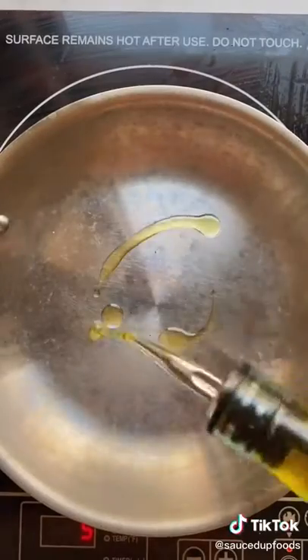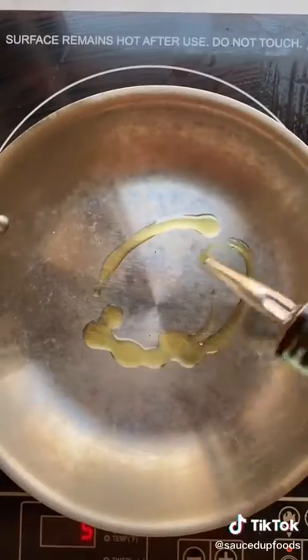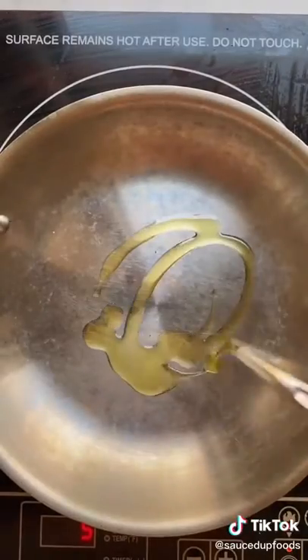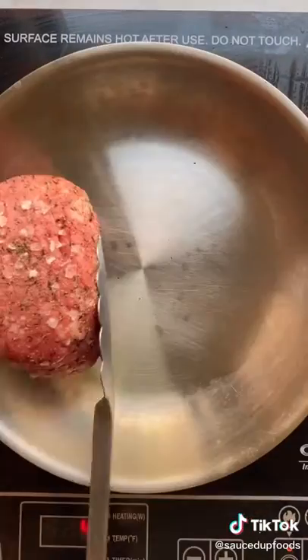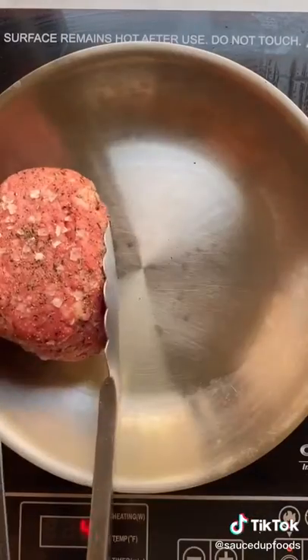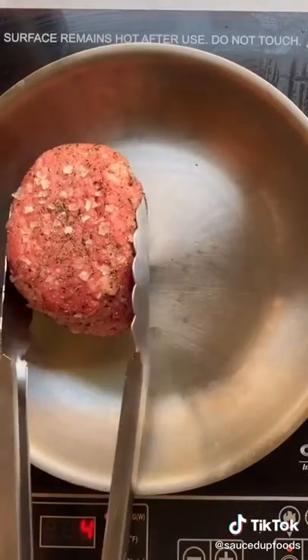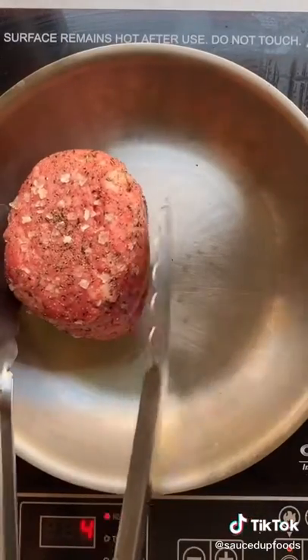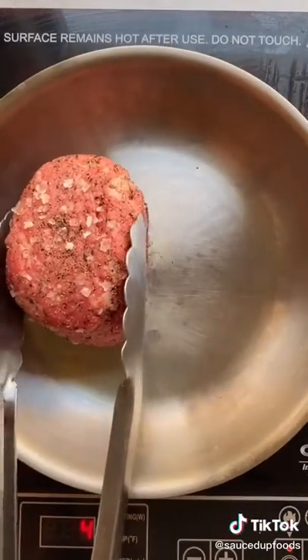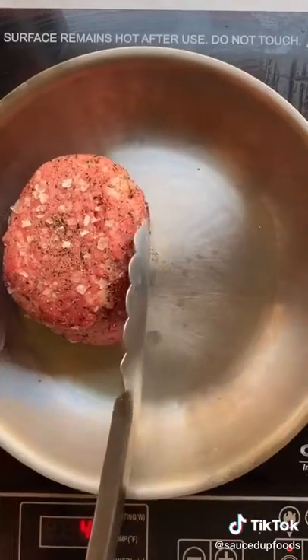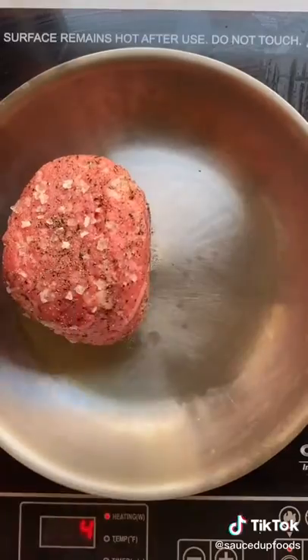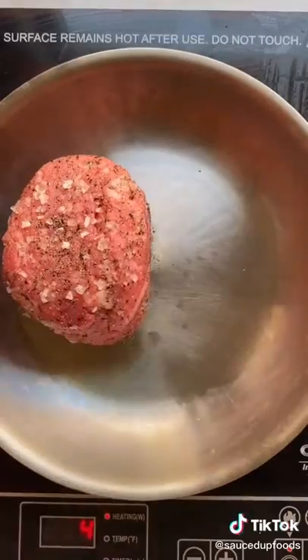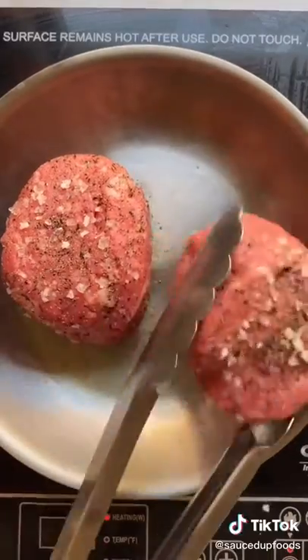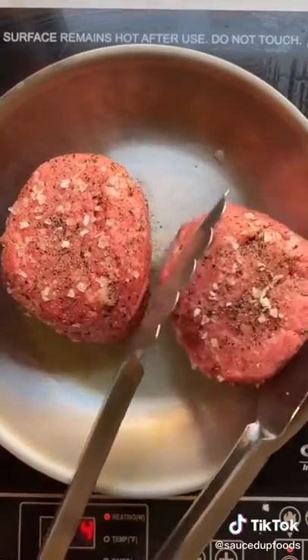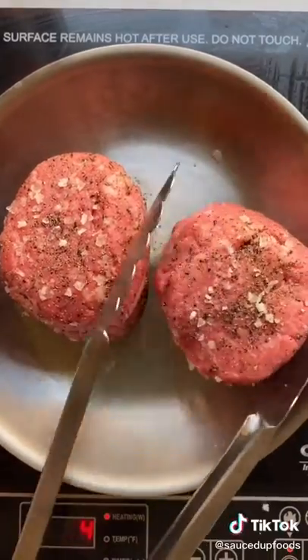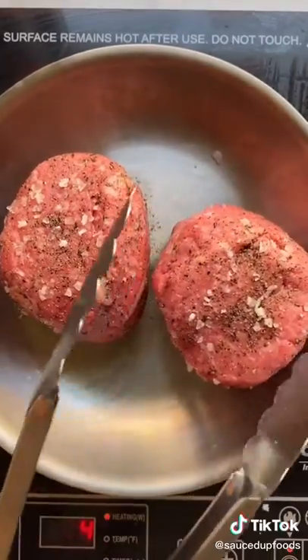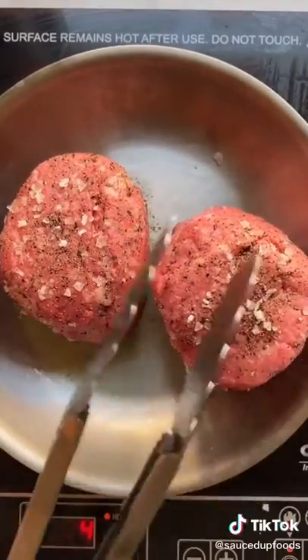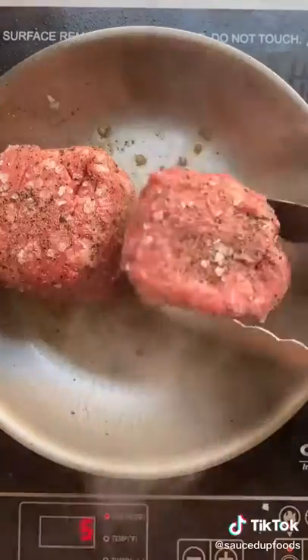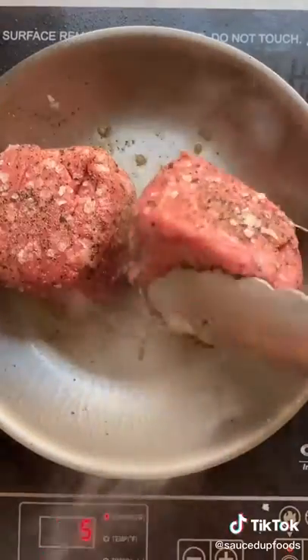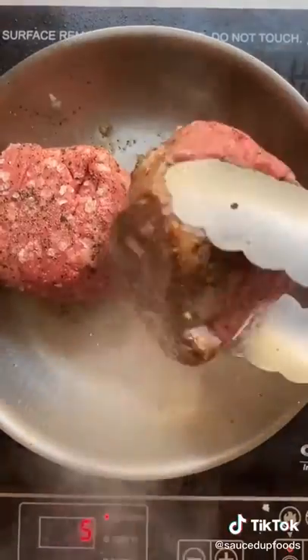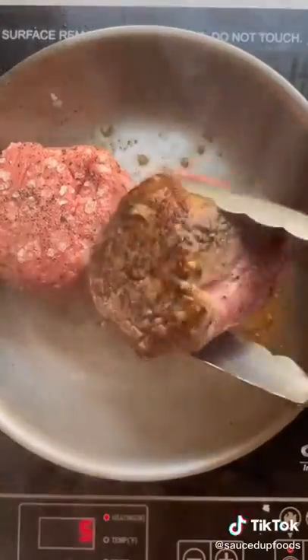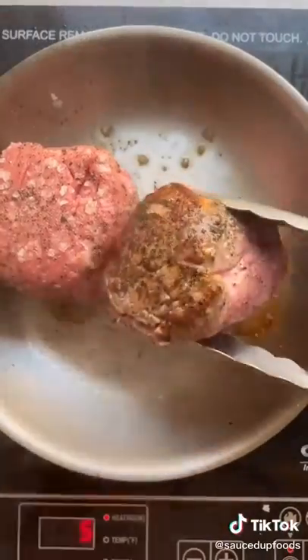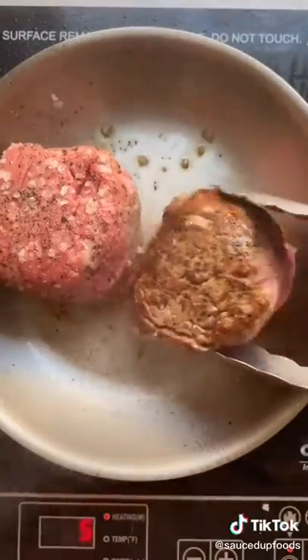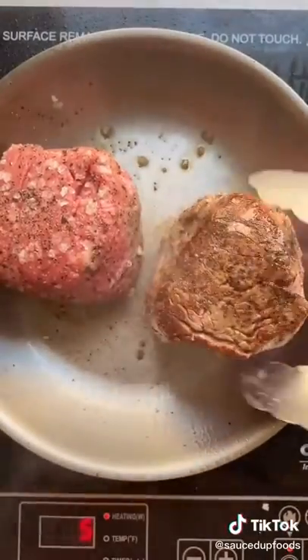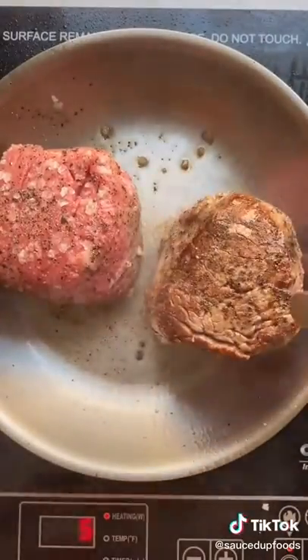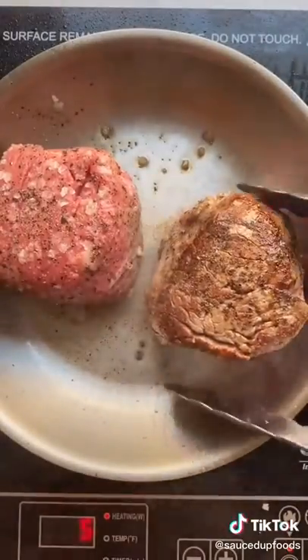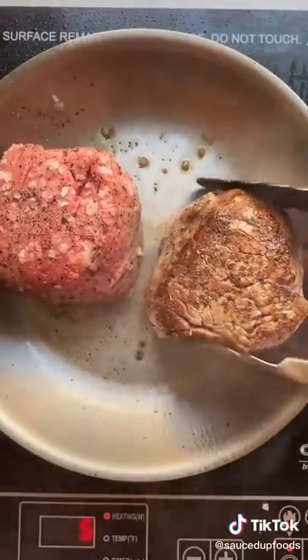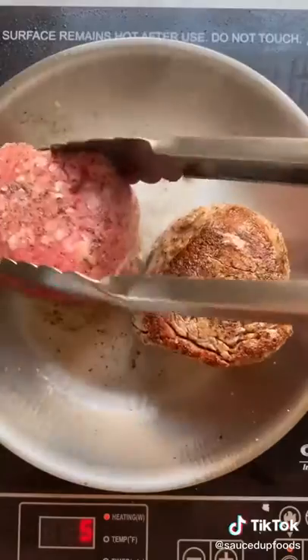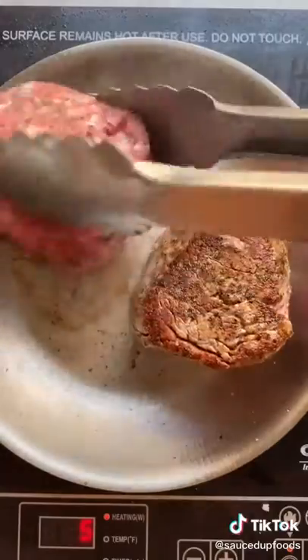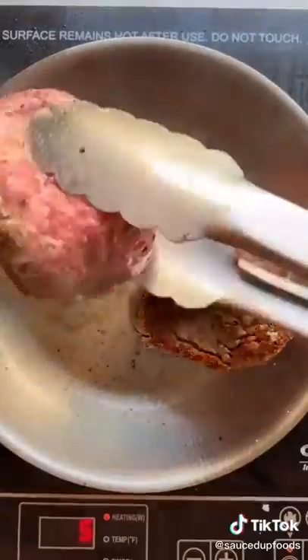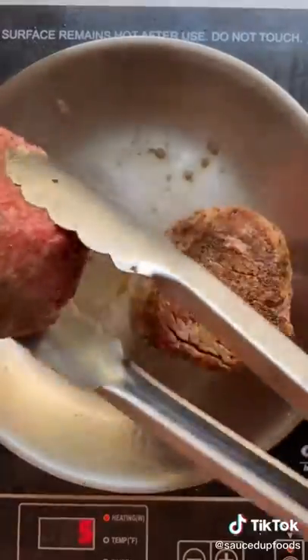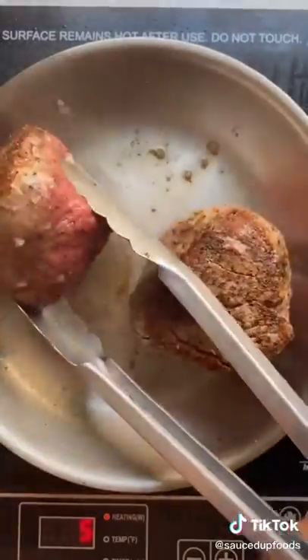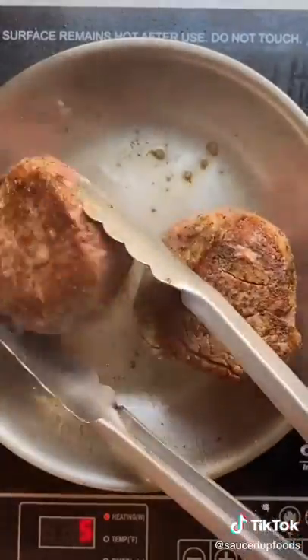On medium to high heat in a stainless steel pan, we are going to sear our steaks. I seared them for four minutes on each side. Just let them do their thing — you don't need to move them around.